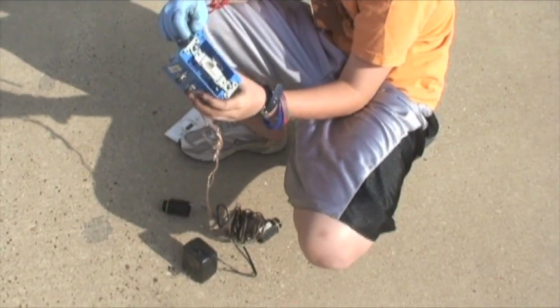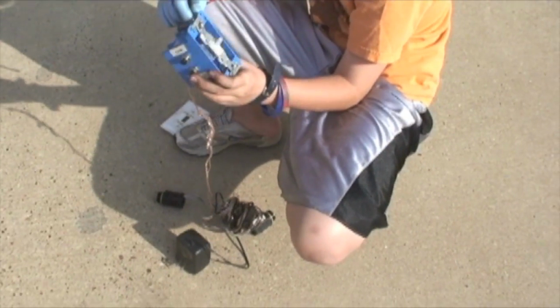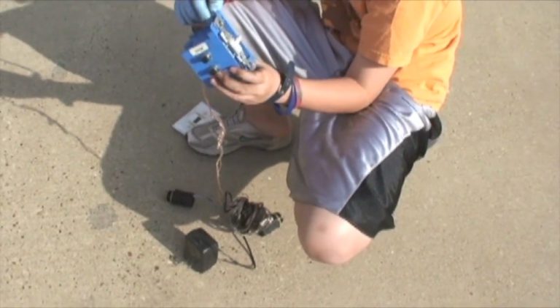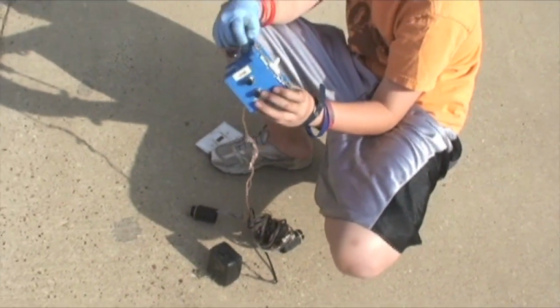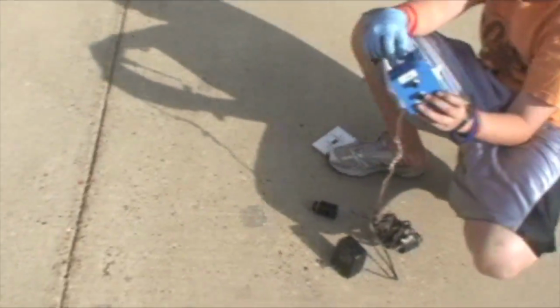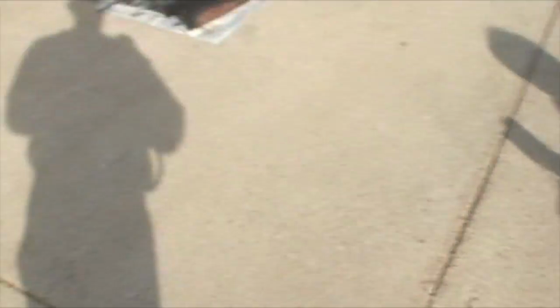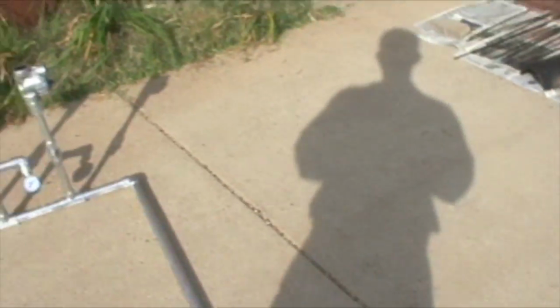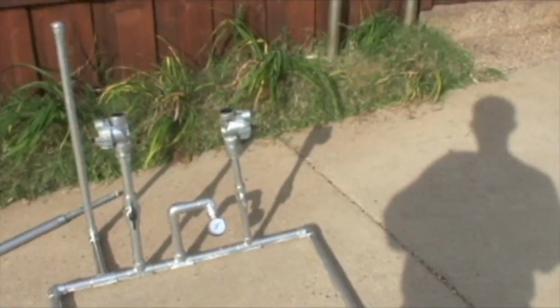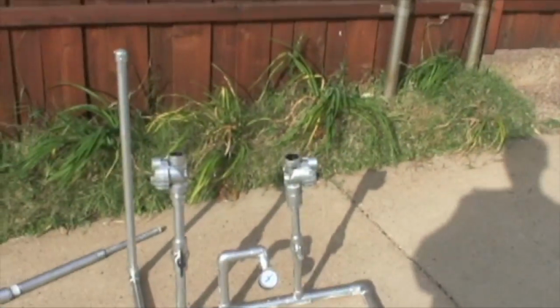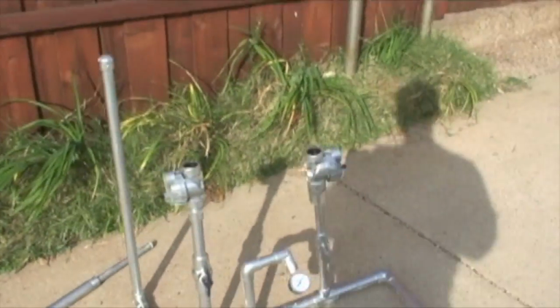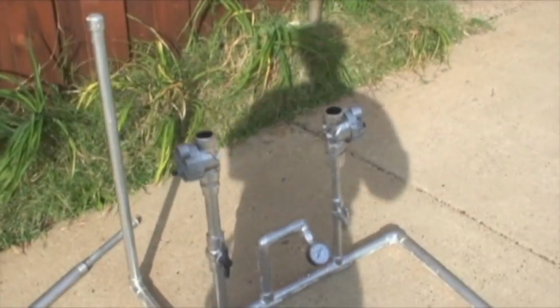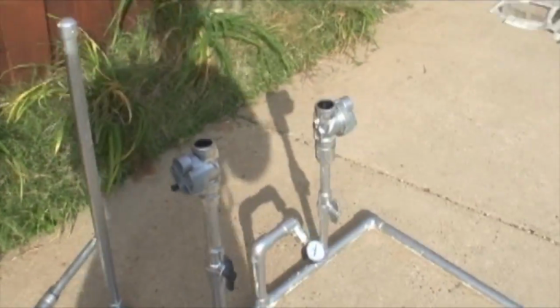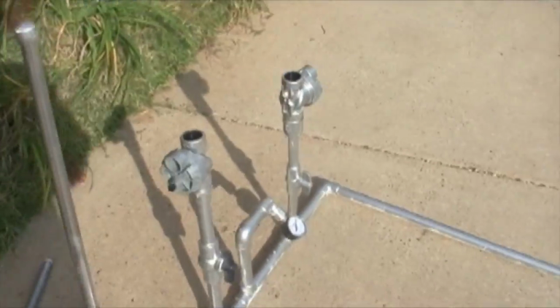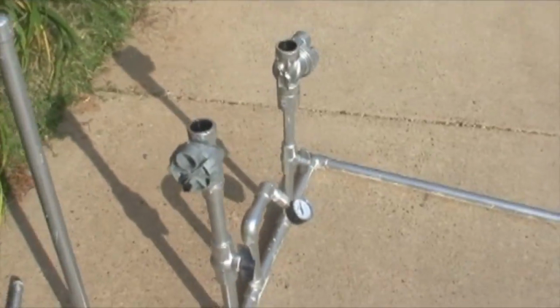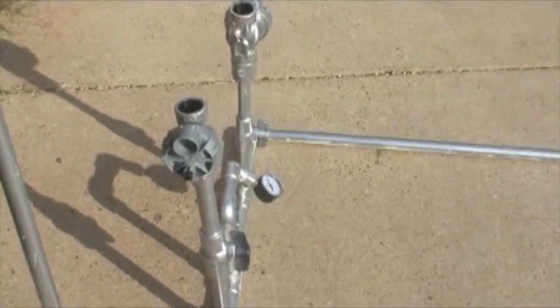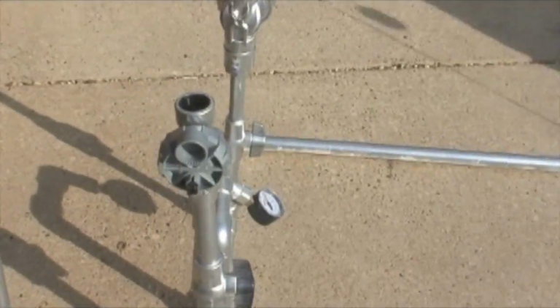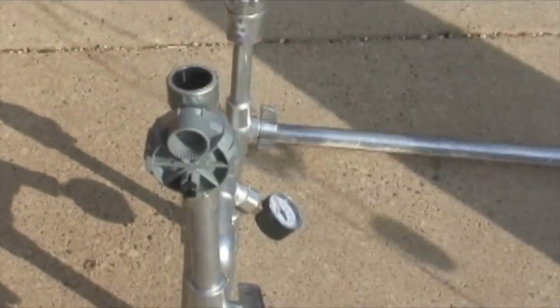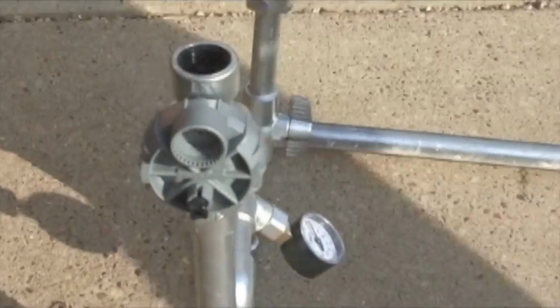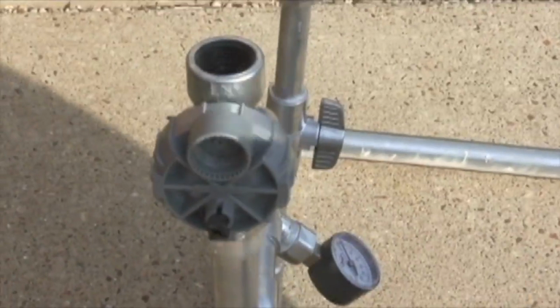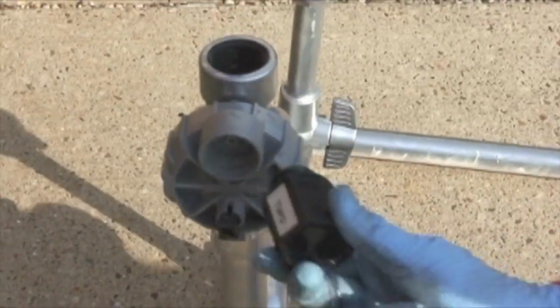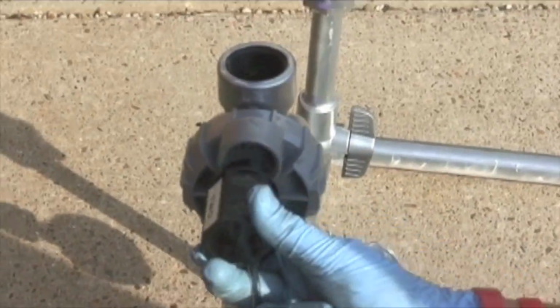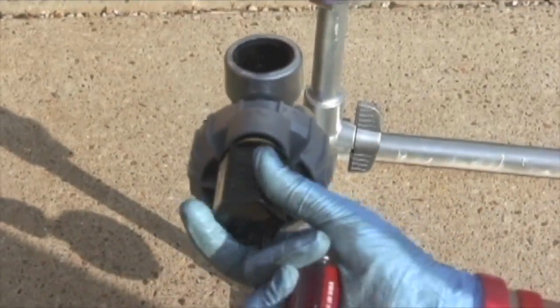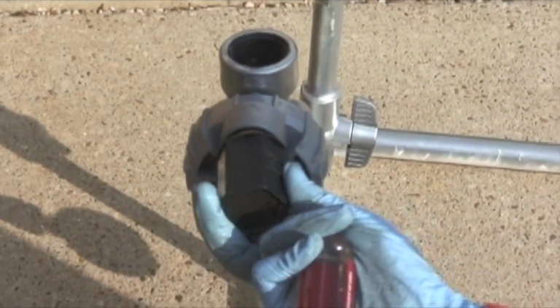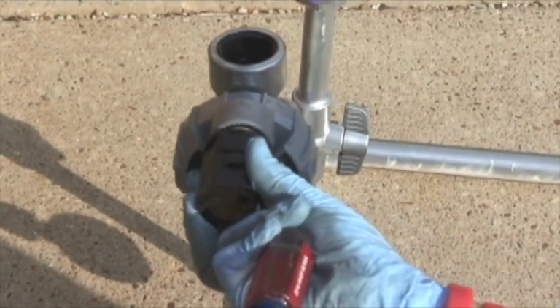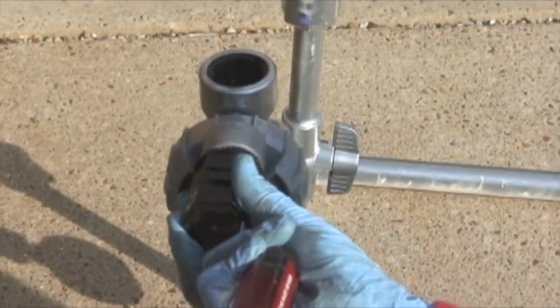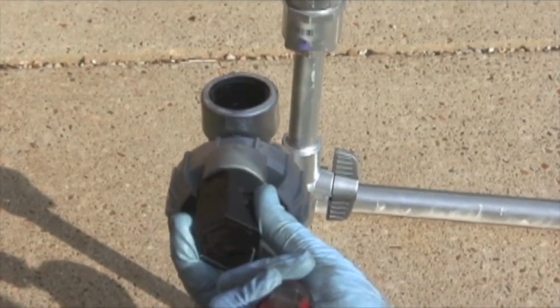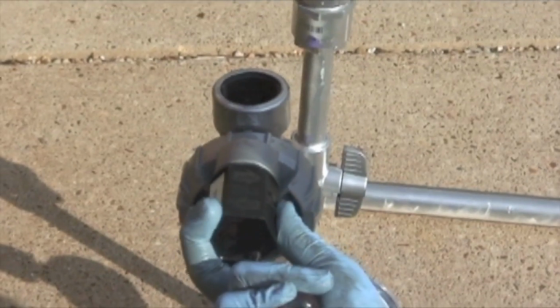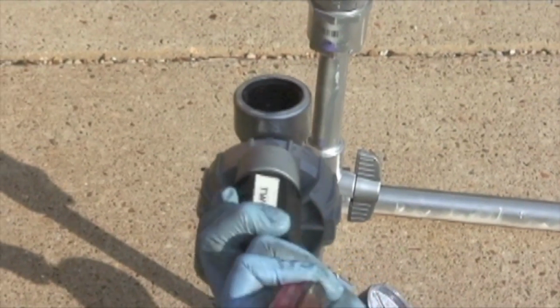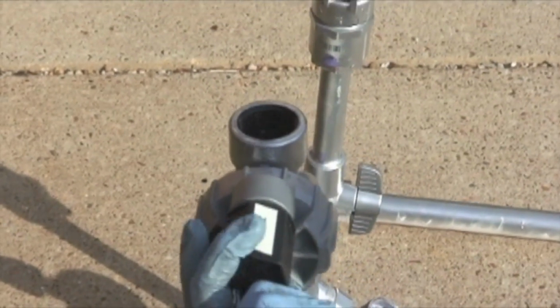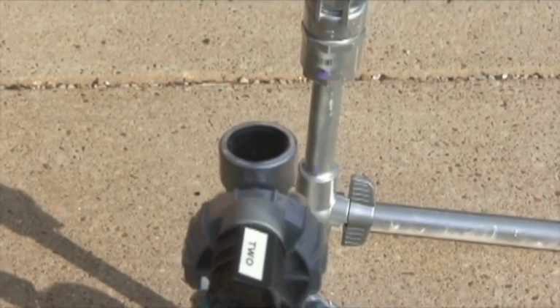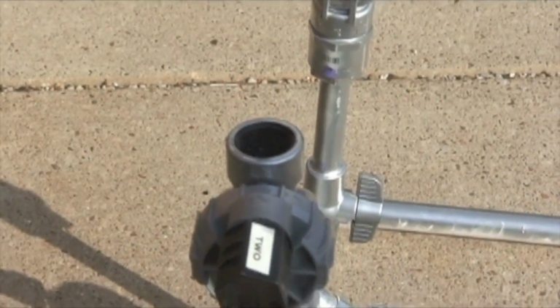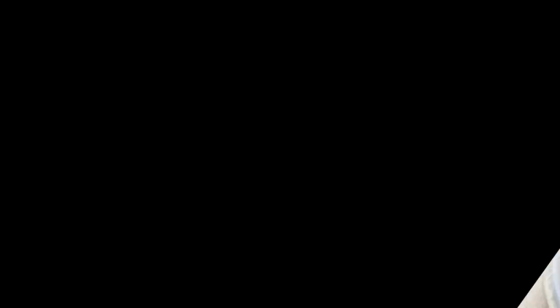Those solenoids go into the side of the sprinkler valve. When you power it up, it pulls the solenoid back, which releases the valve and allows the air to flow. They screw in there, then the top pipe screws in, and then you're ready for launch.